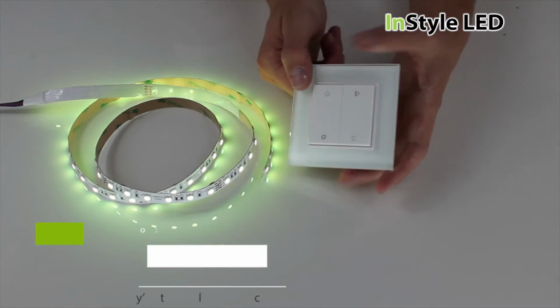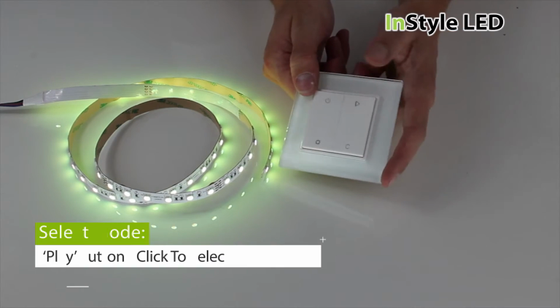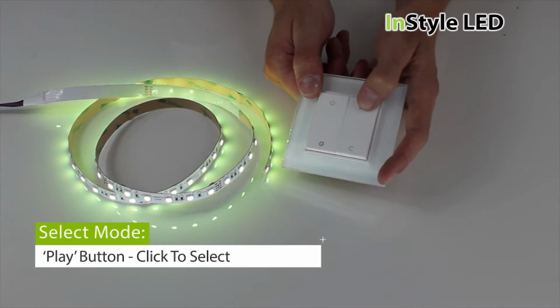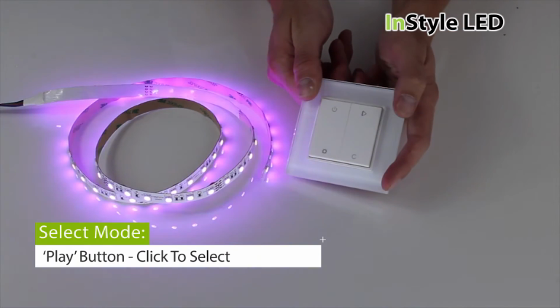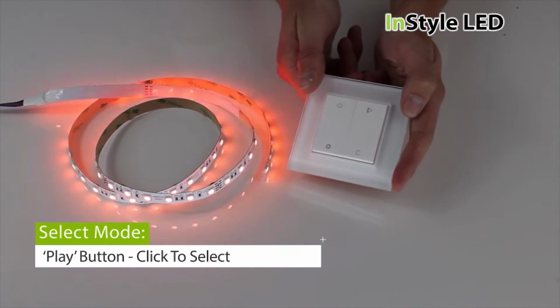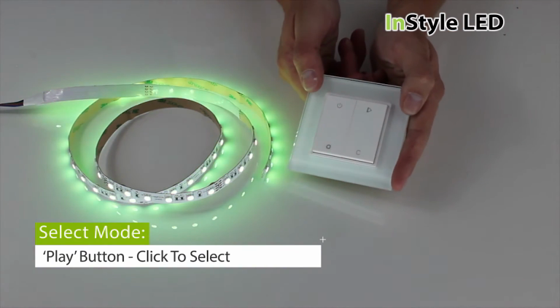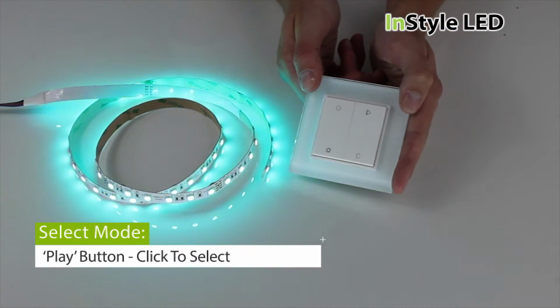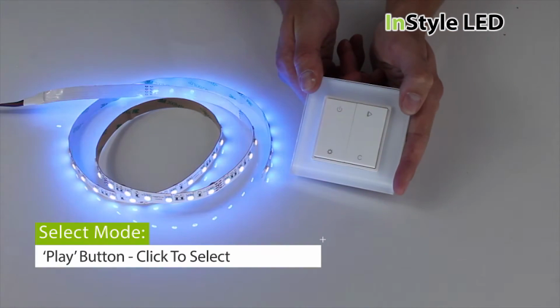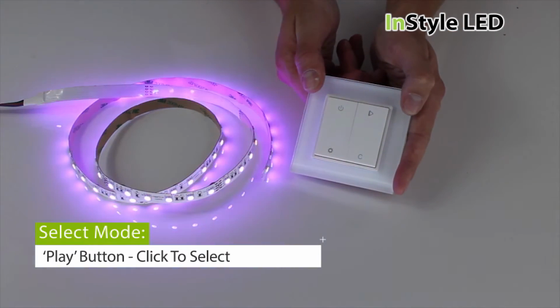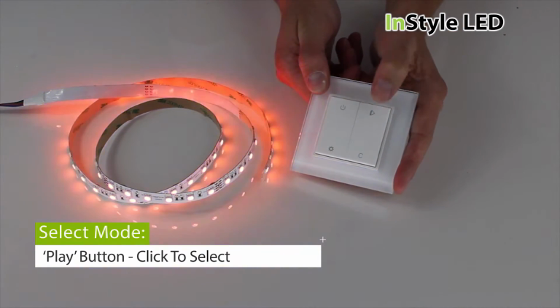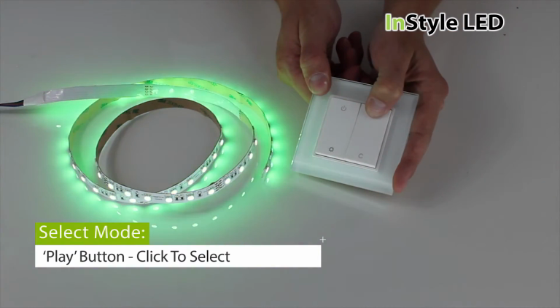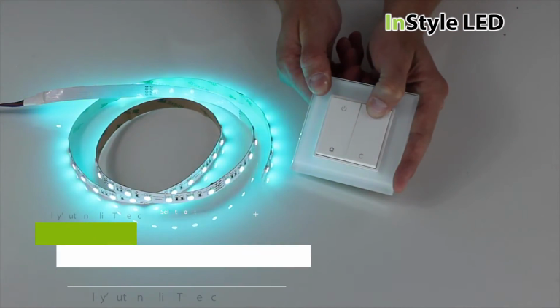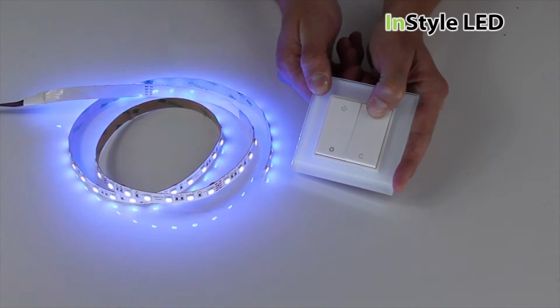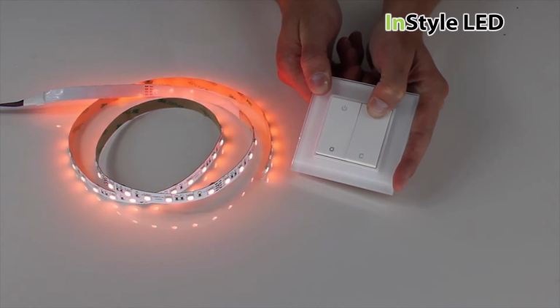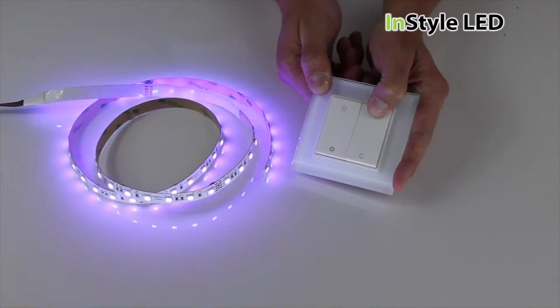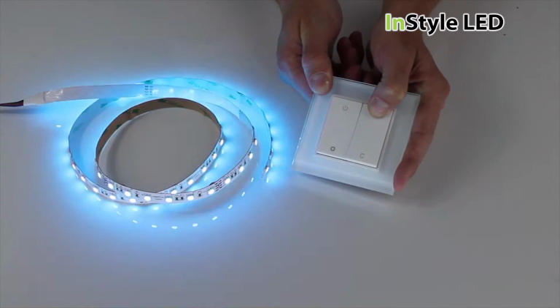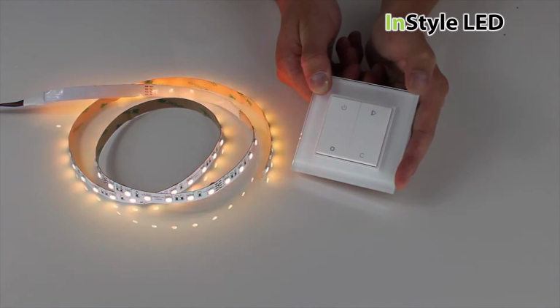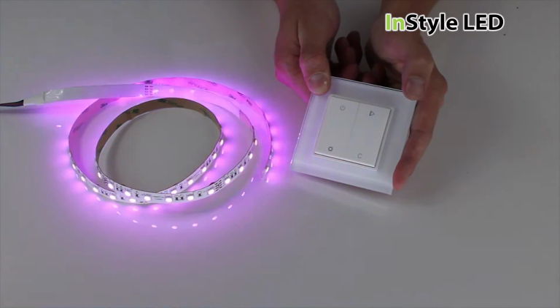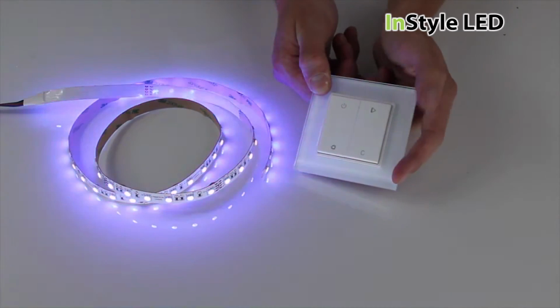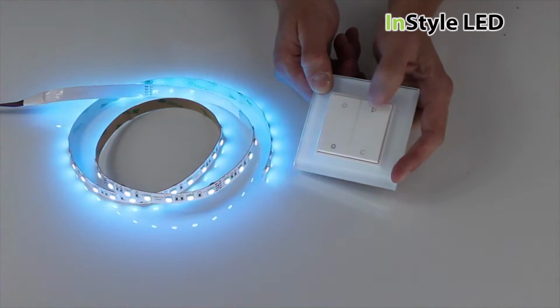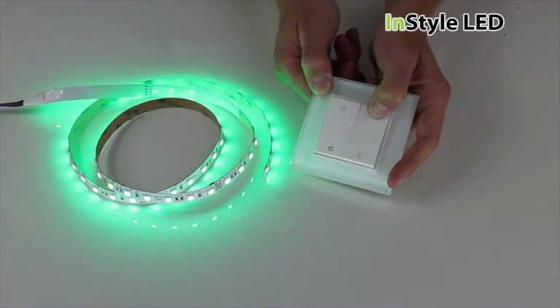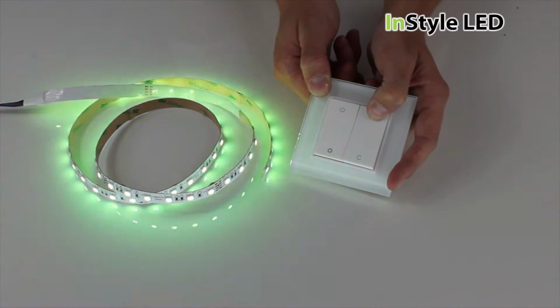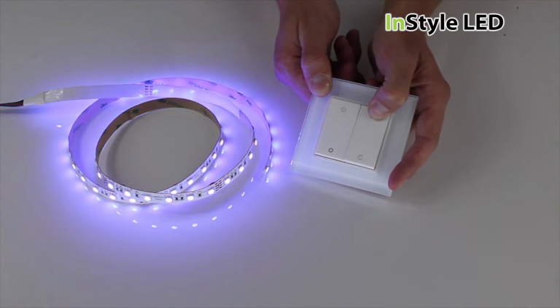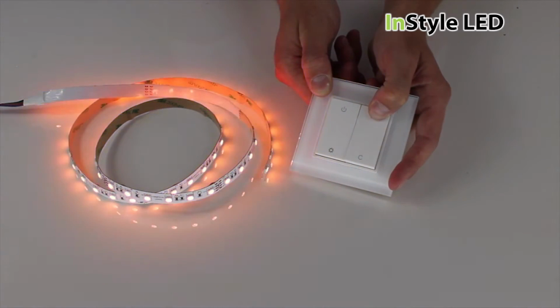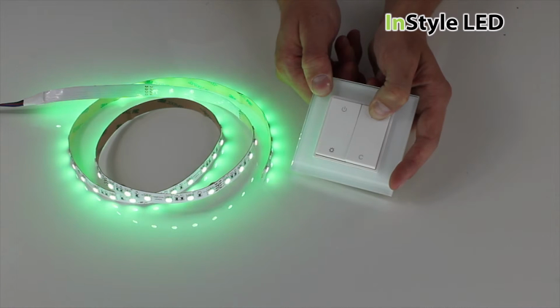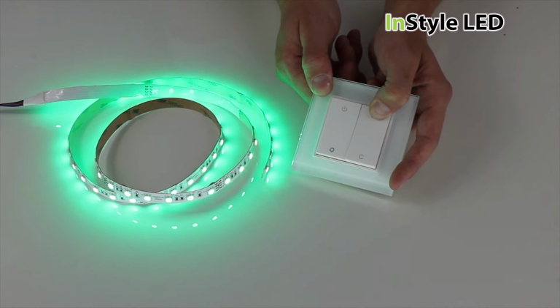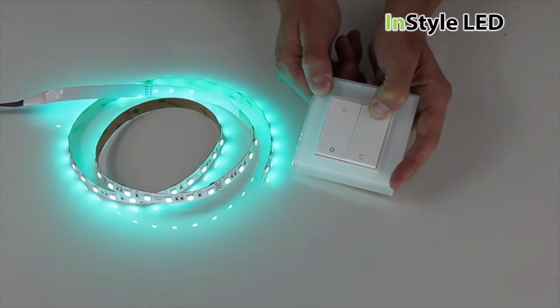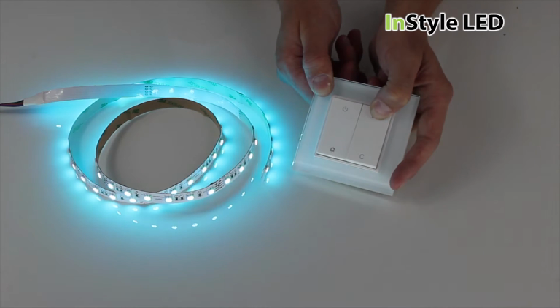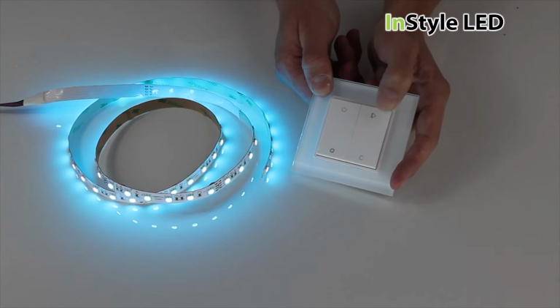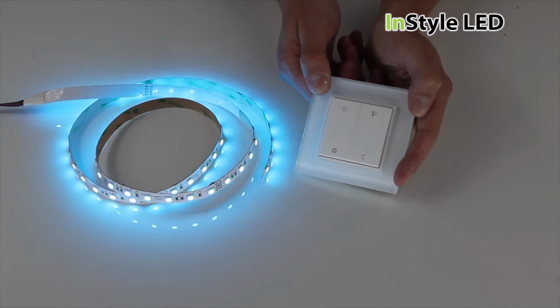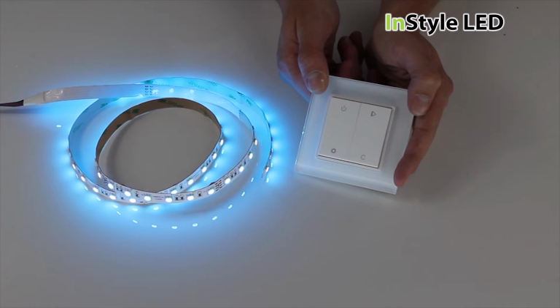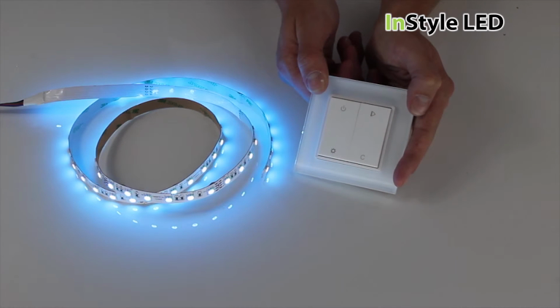Click the top right button to start one of 10 modes. Hold to speed up the mode. Hold again to slow down the mode. Click to pause. Click again to go on to the next mode. Think, play, pause, next.